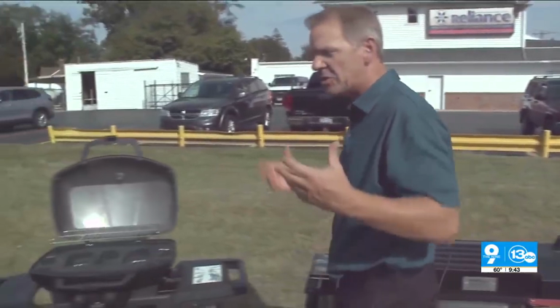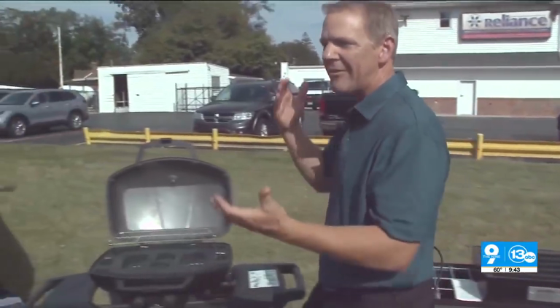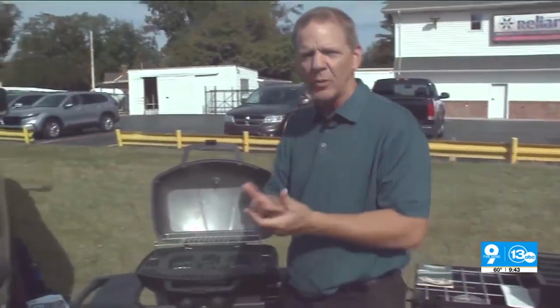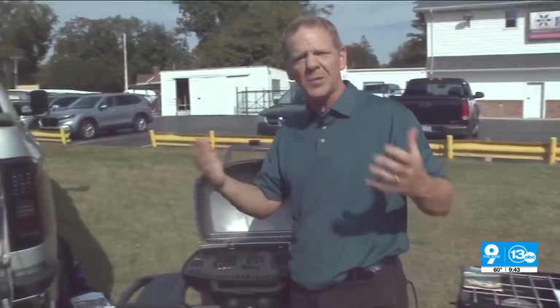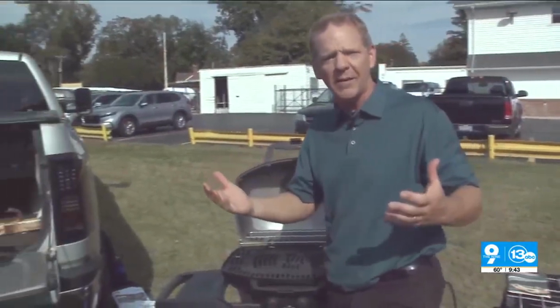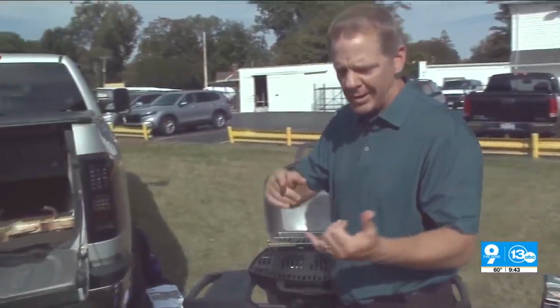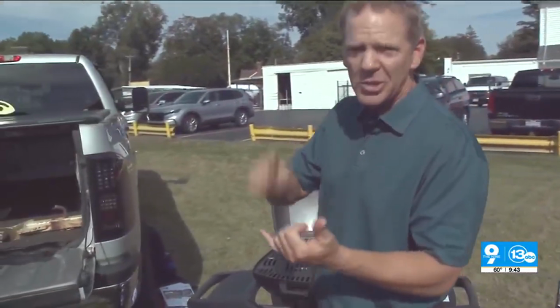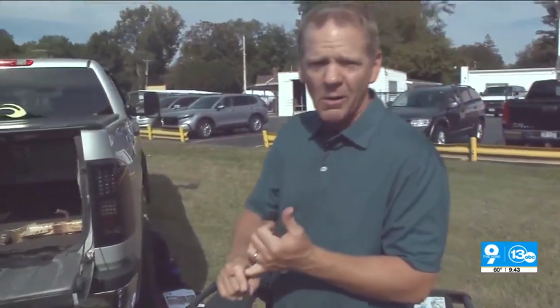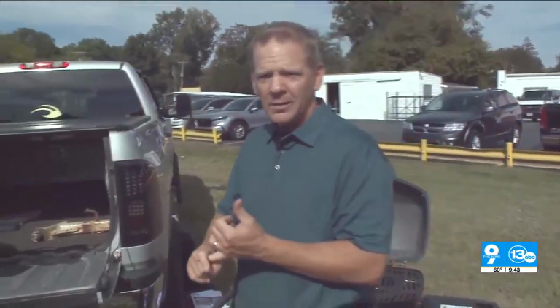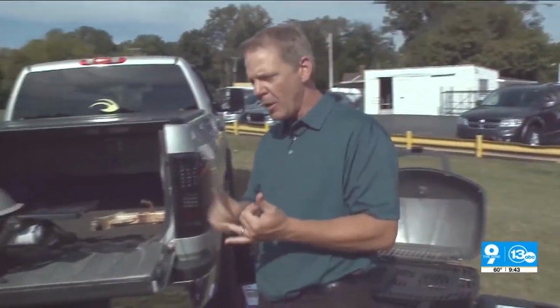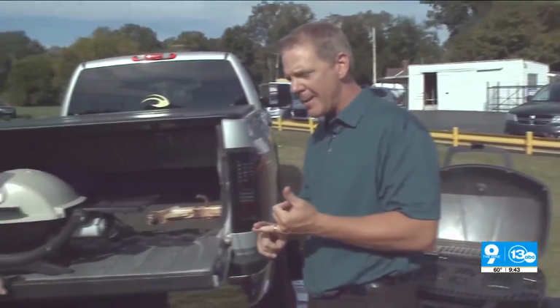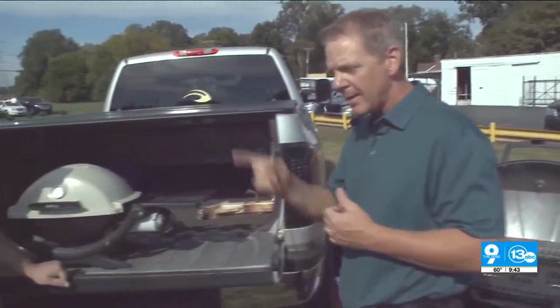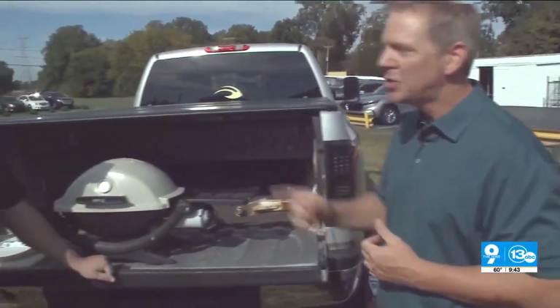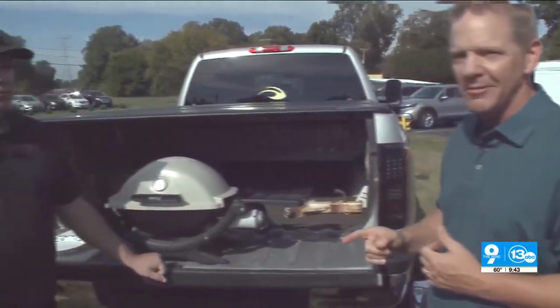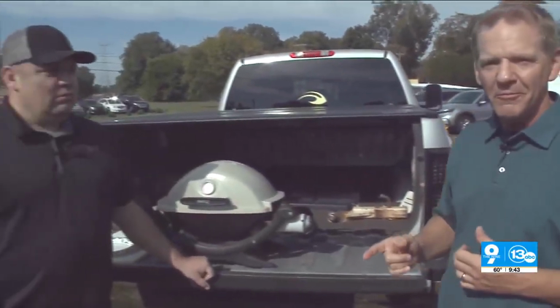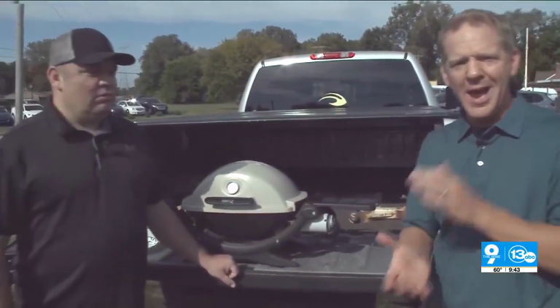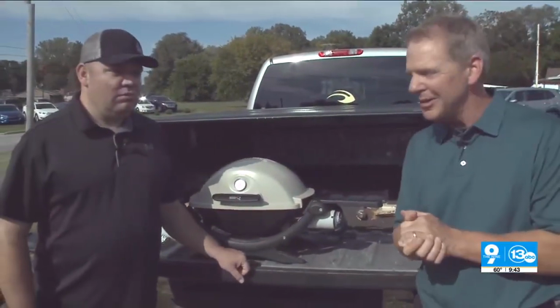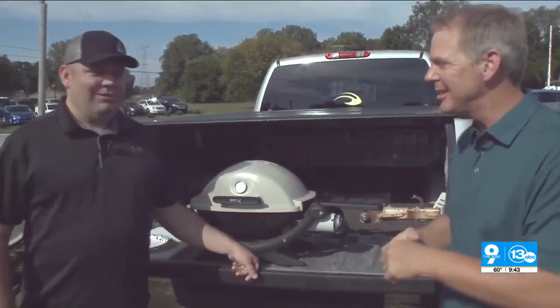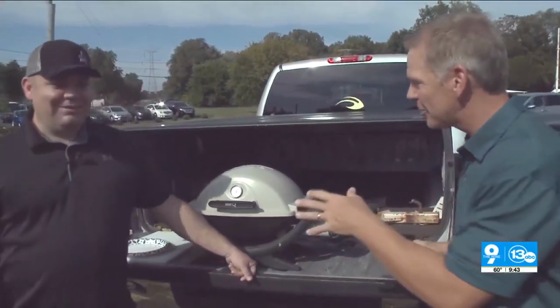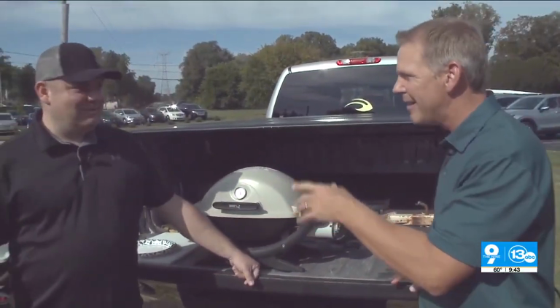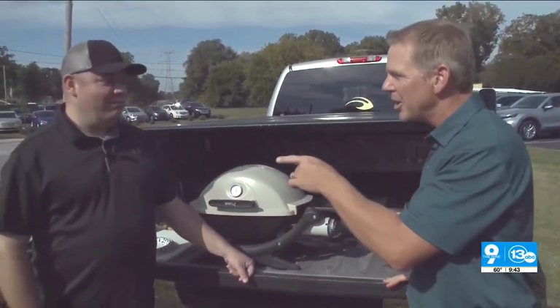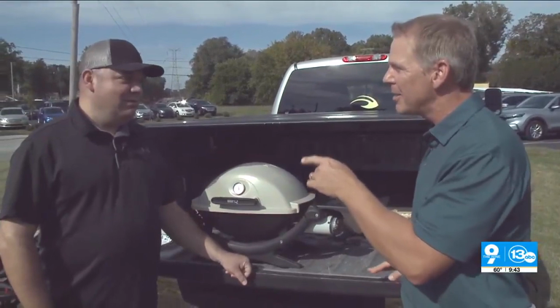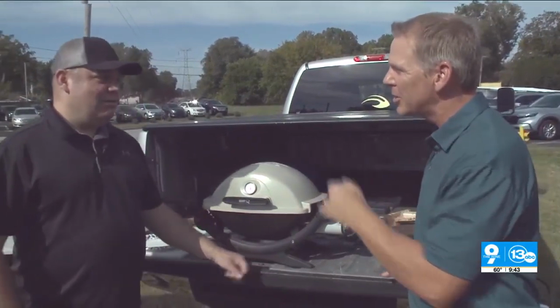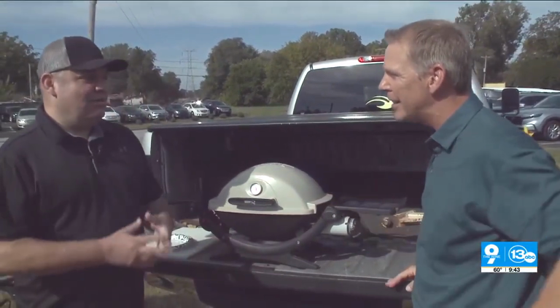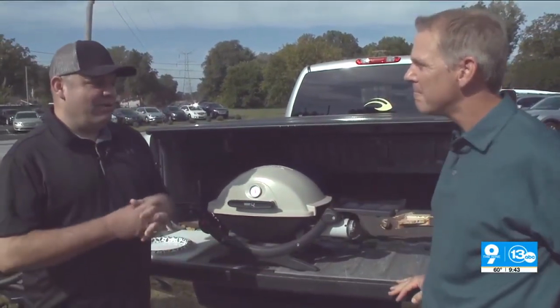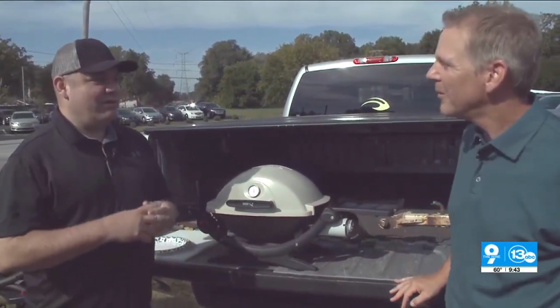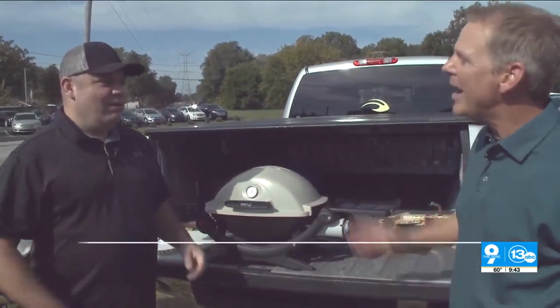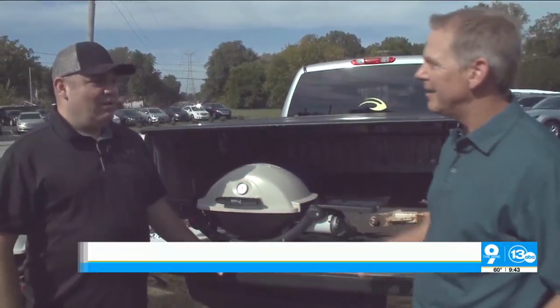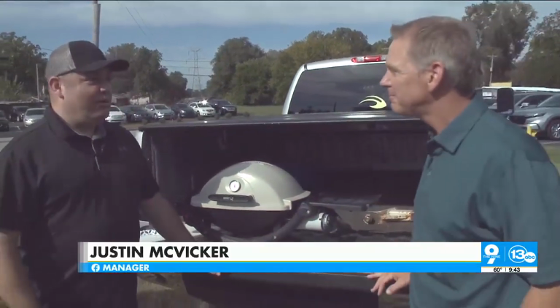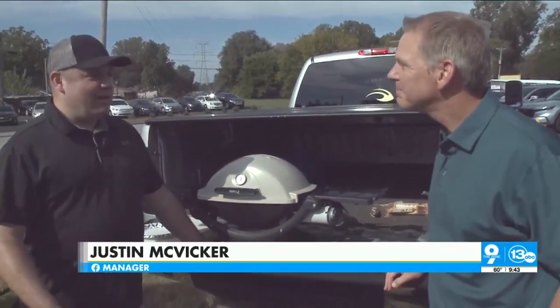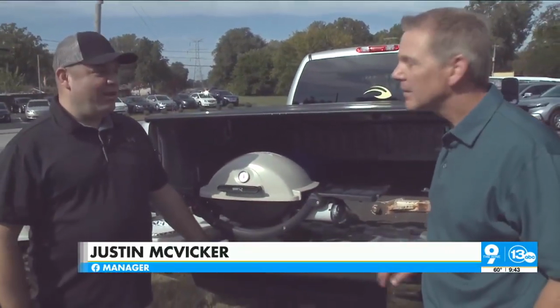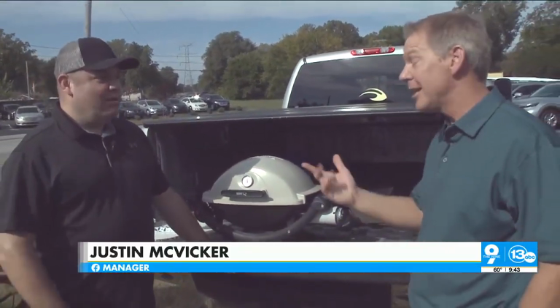But you also want to have an expert. What's the best way to tailgate? Is it charcoal? Is it propane? Justin from Reliance here — thank you so much for being here. You're going to tell me the best way to do it is propane, aren't you? Of course. Why is that? We sell a lot of propane — that makes sense.